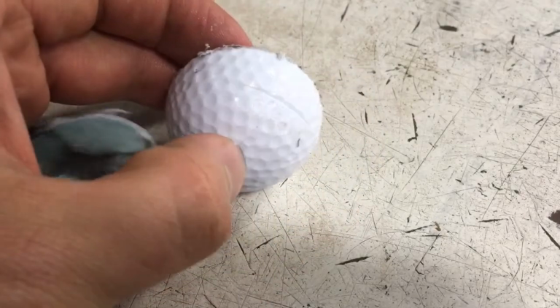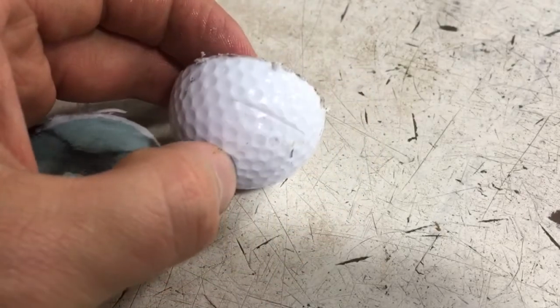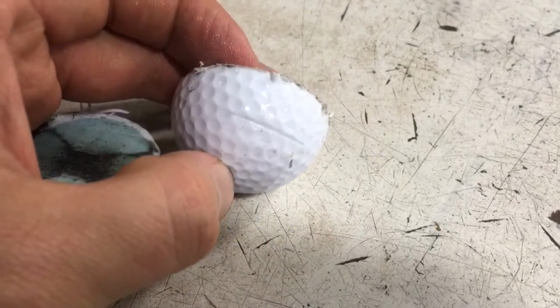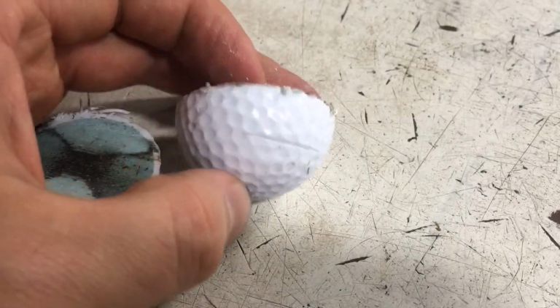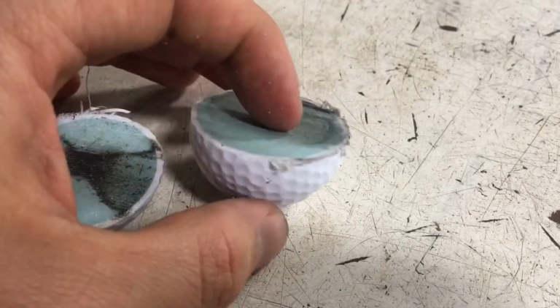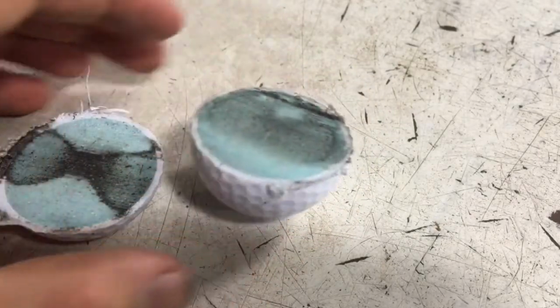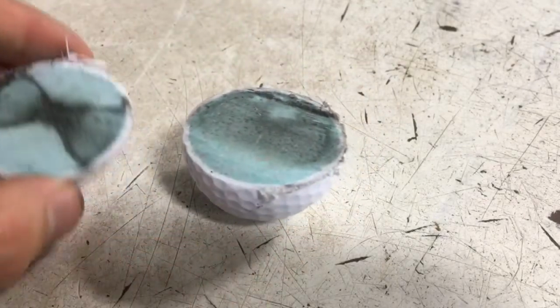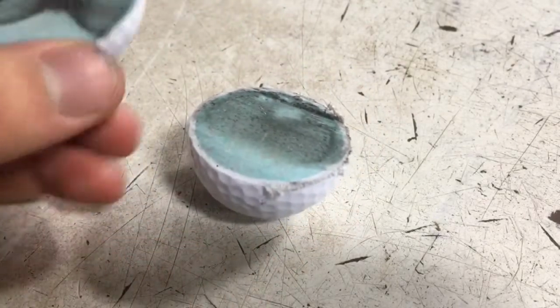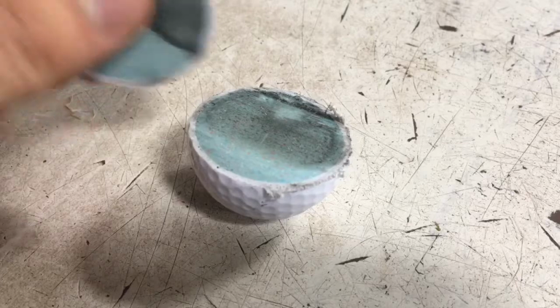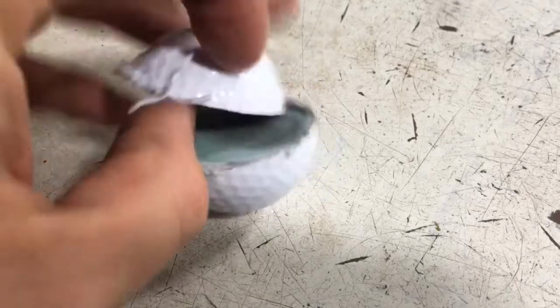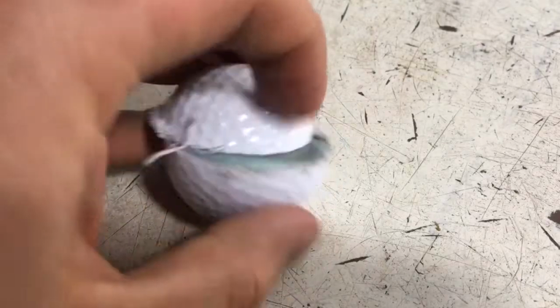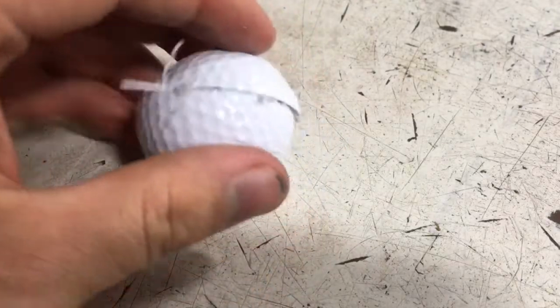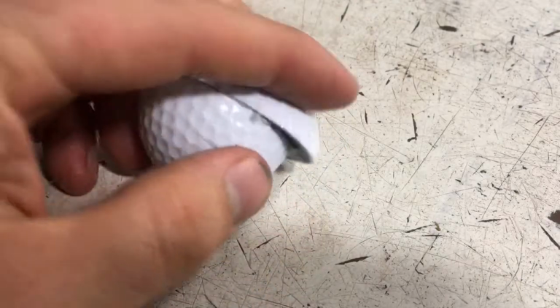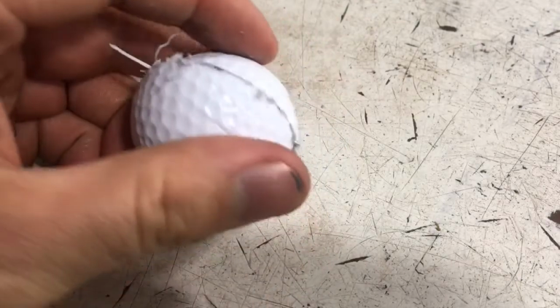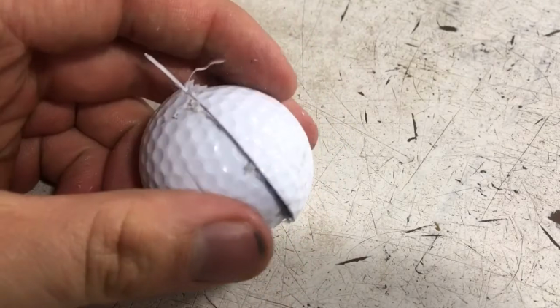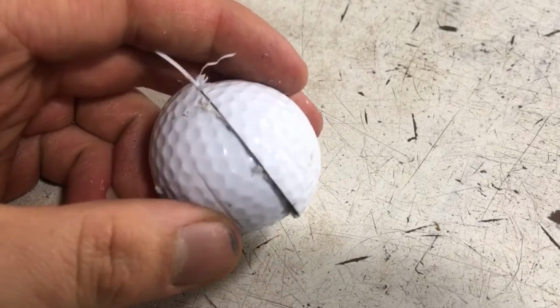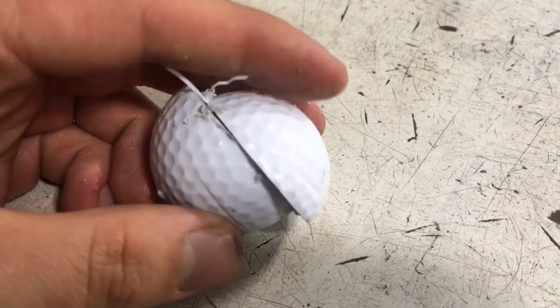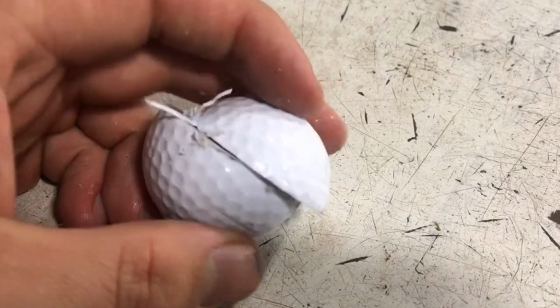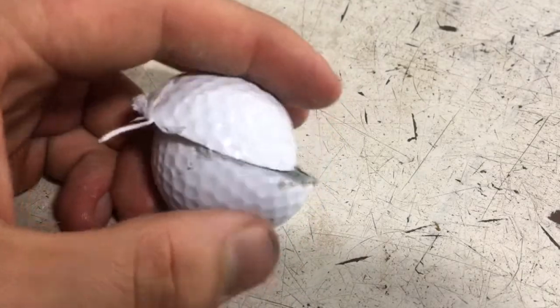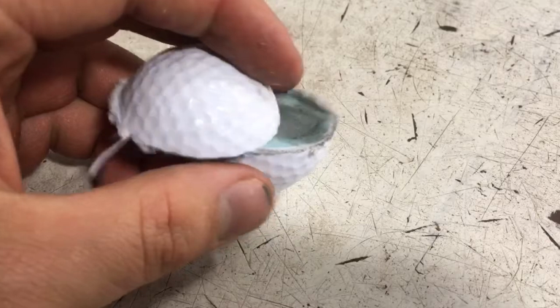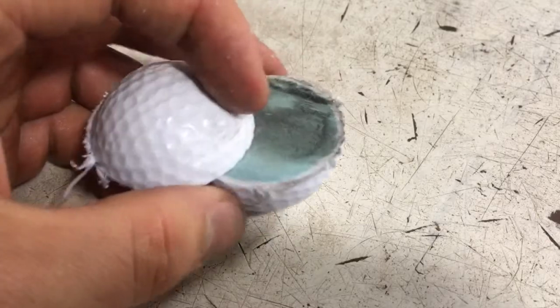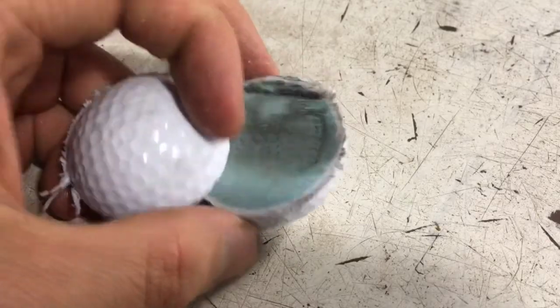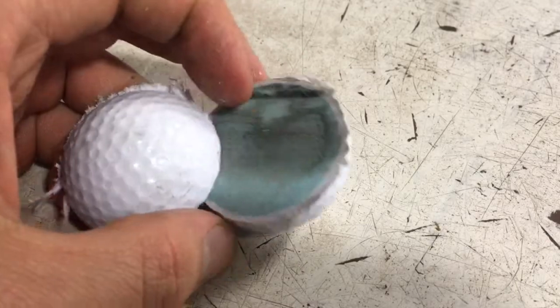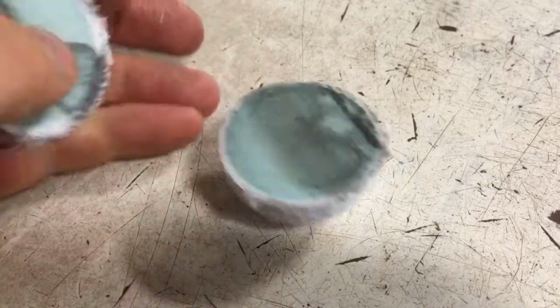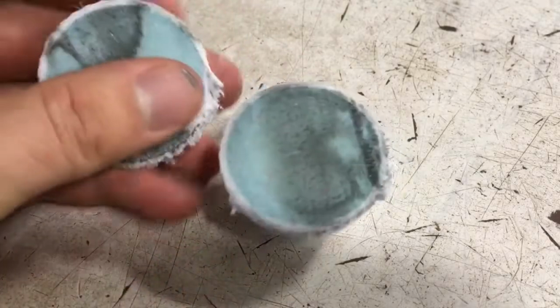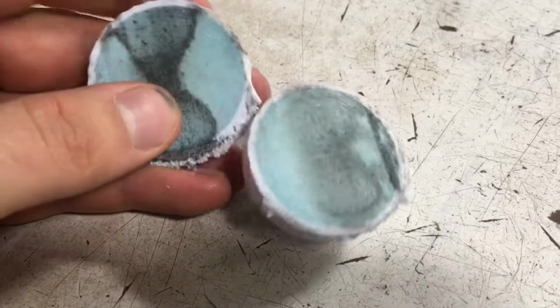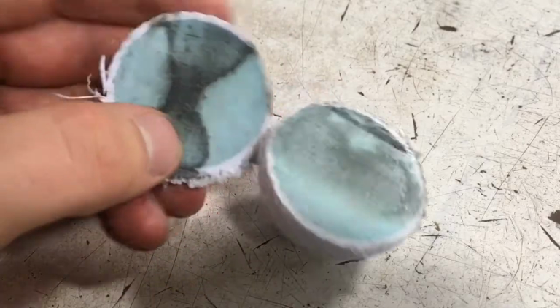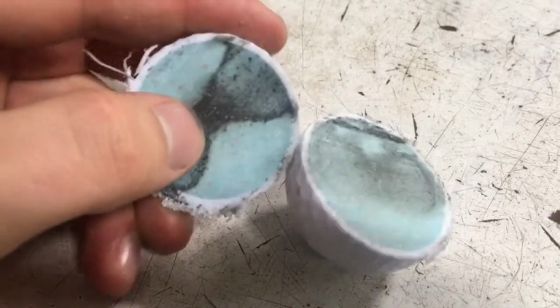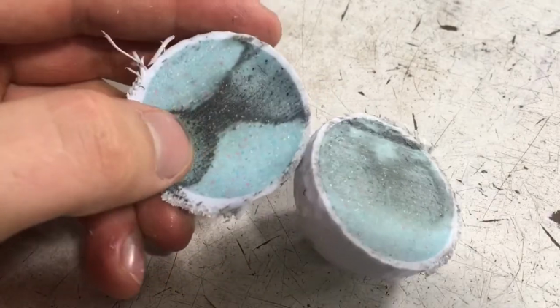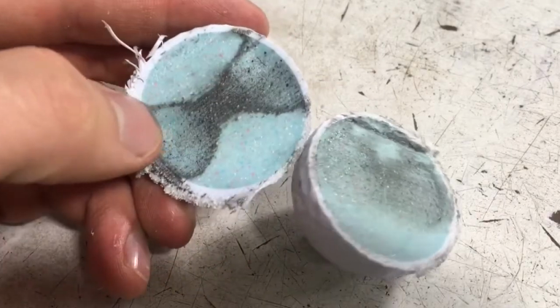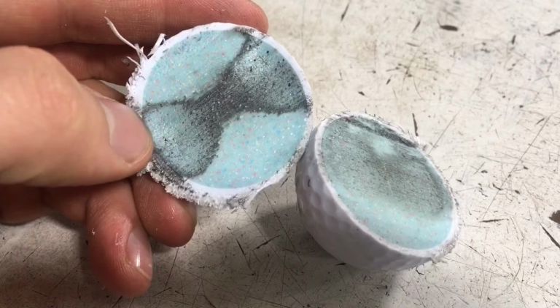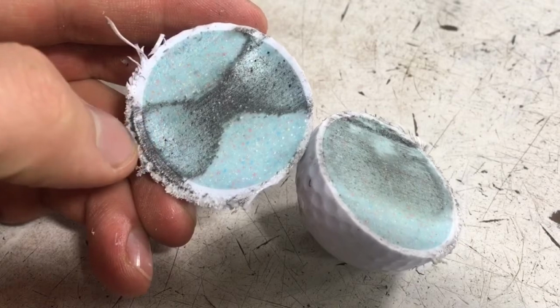You can see it's deformed just a tad, and it didn't cut exactly down the middle — it did cut off to the side a little bit, as you guys can see. But that's pretty cool. So there we have it, this is the result of the golf ball — what's inside a golf ball, it looks just like that.